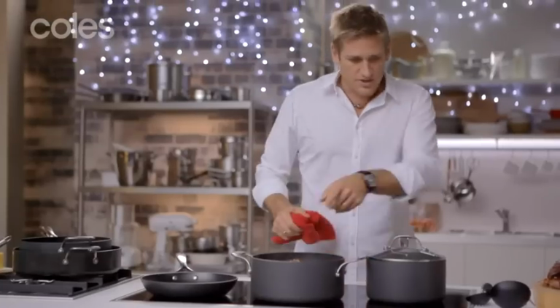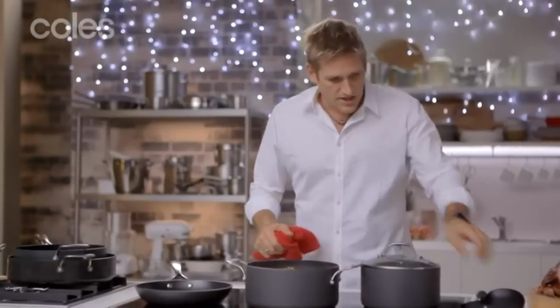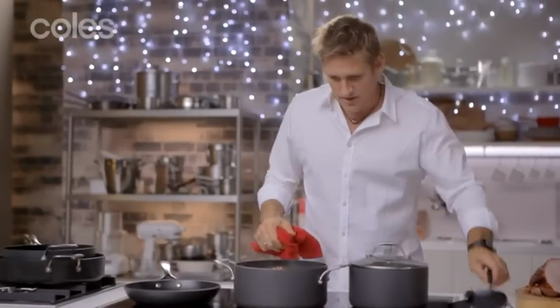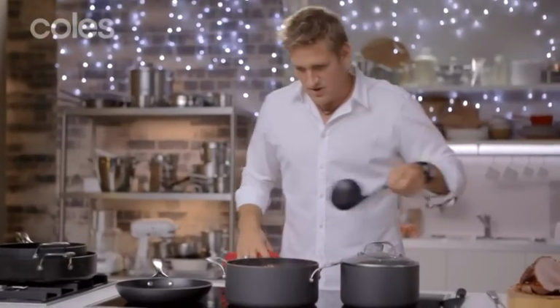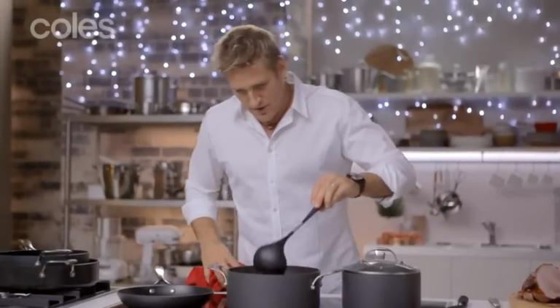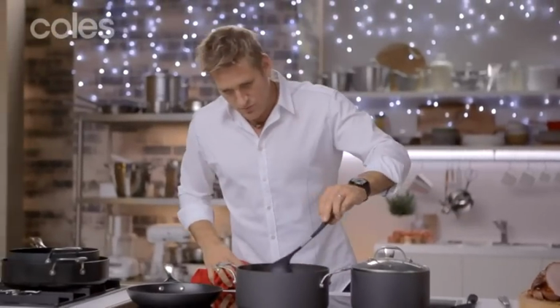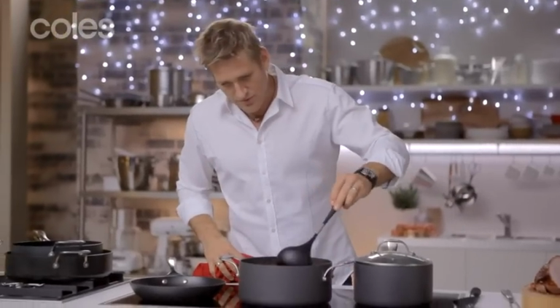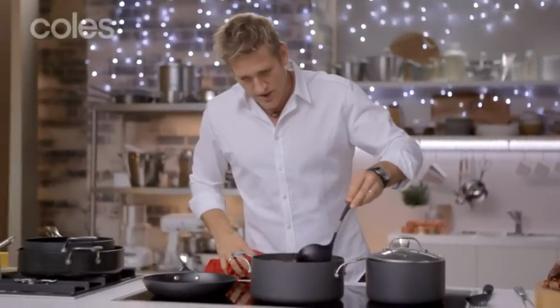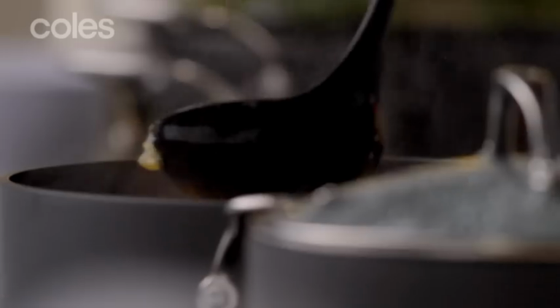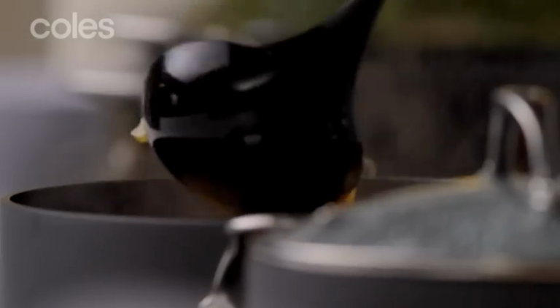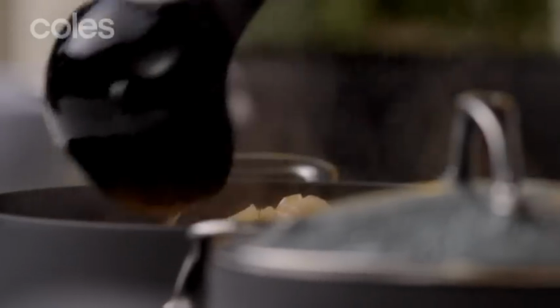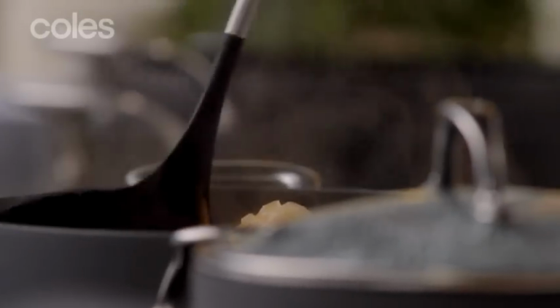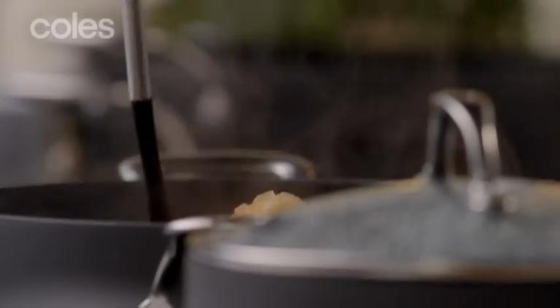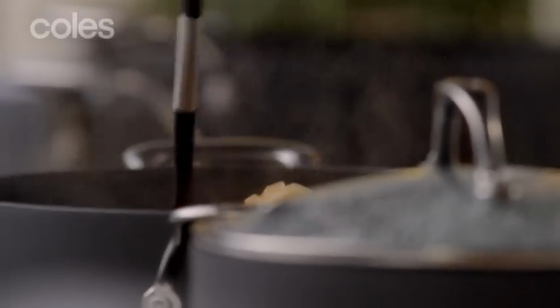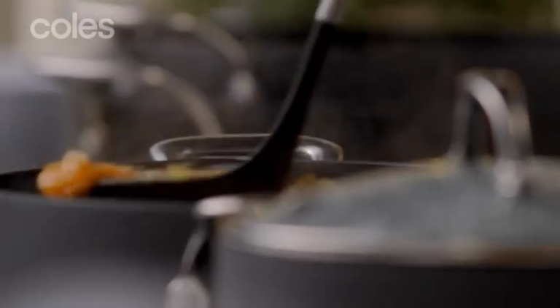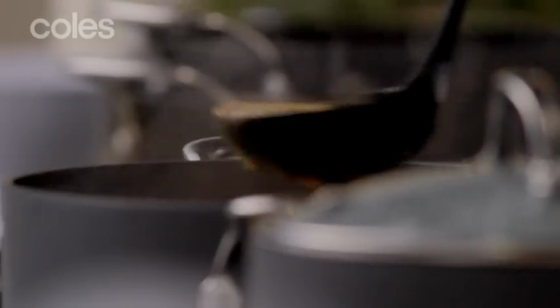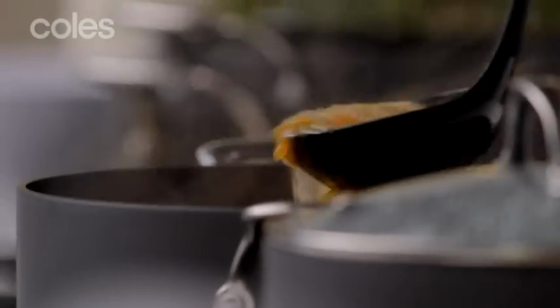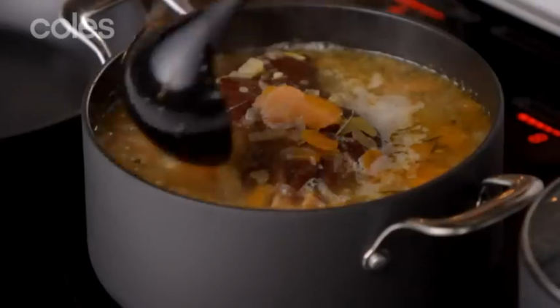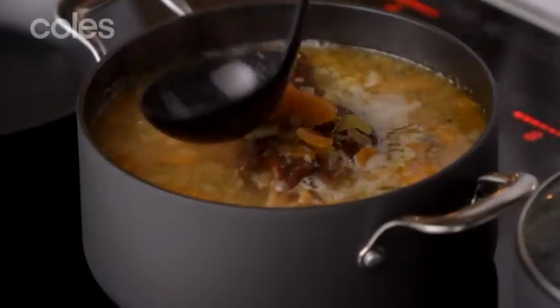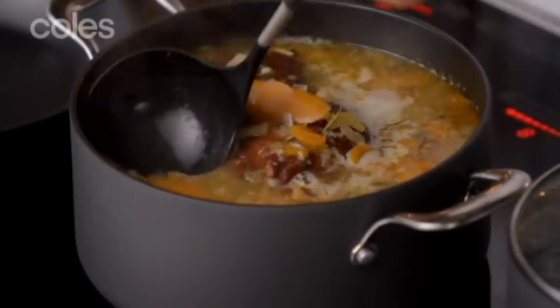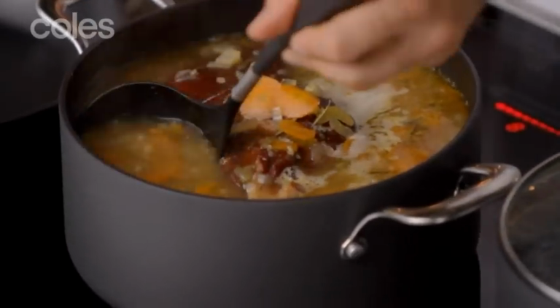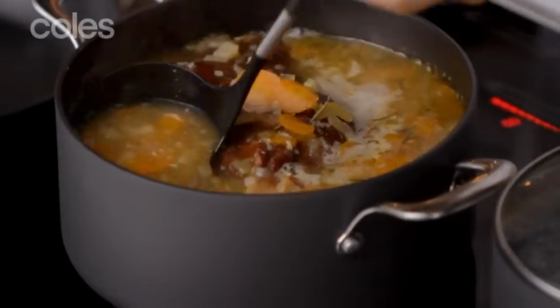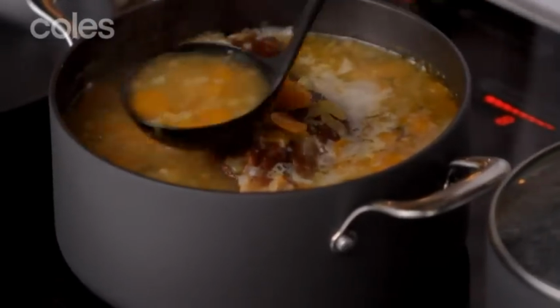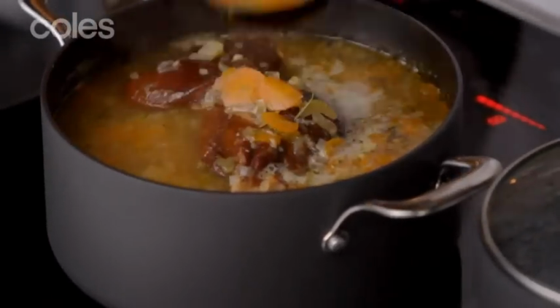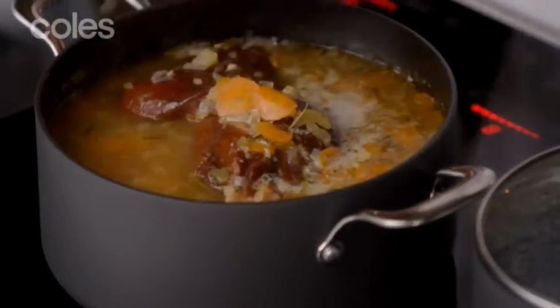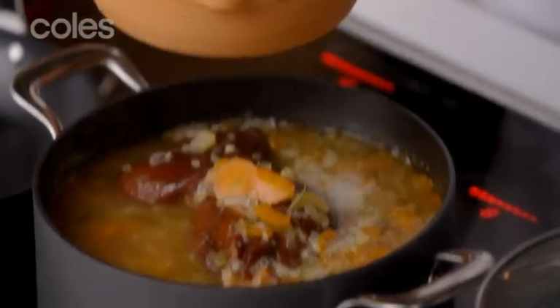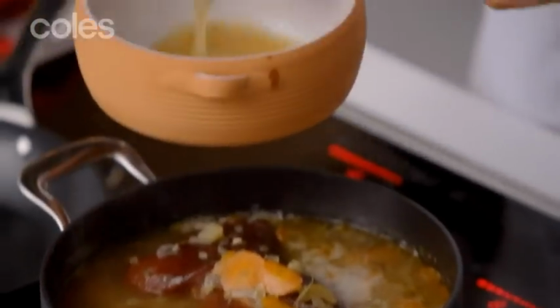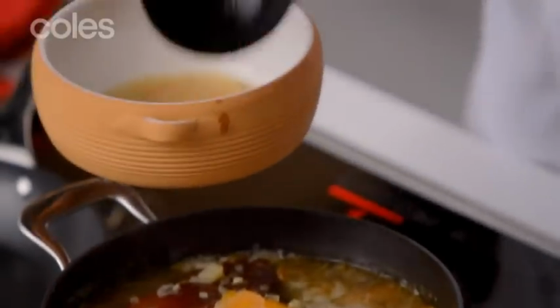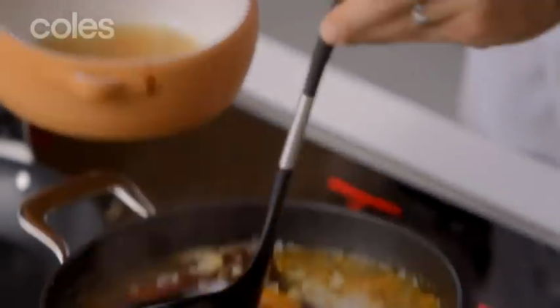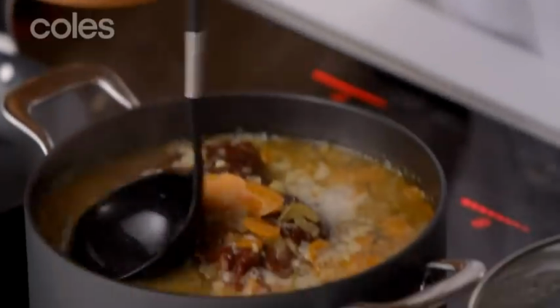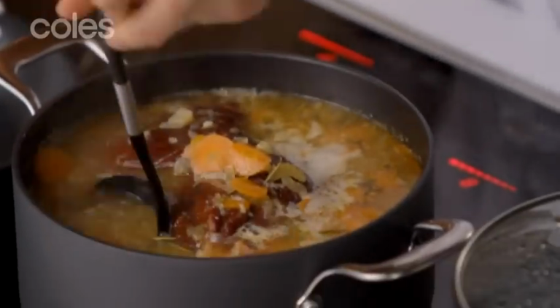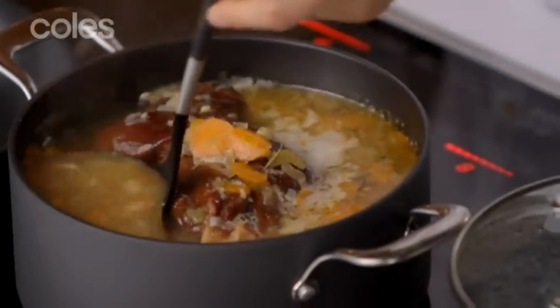So you can see here, with another old ham bone I've gone and made a beautiful soup with carrots and celery and all the best things from the season. I've got a little dish and I'm going to show you how it comes out.